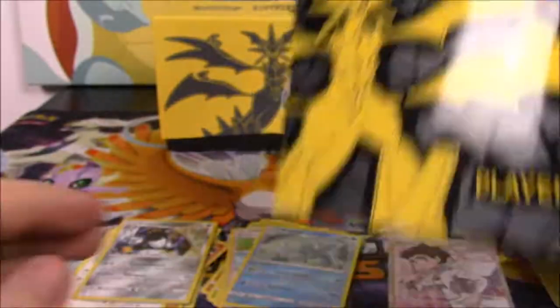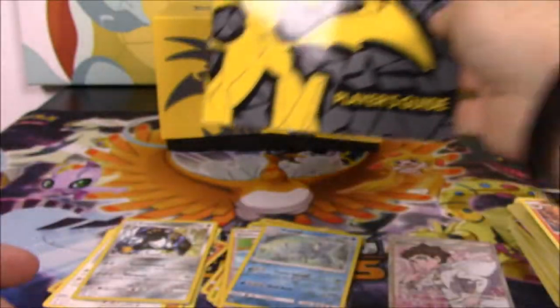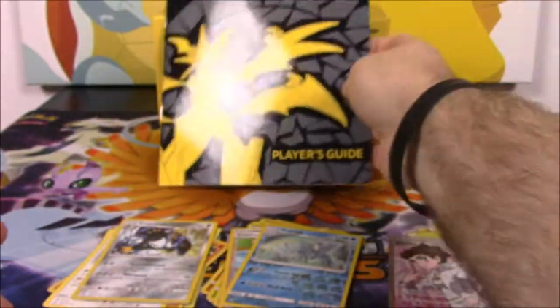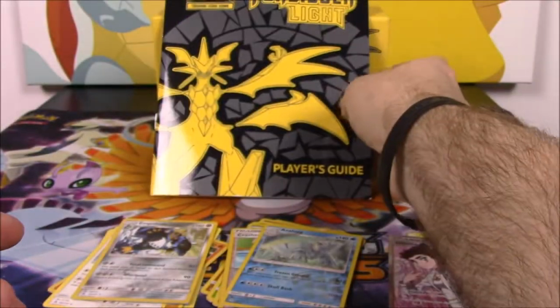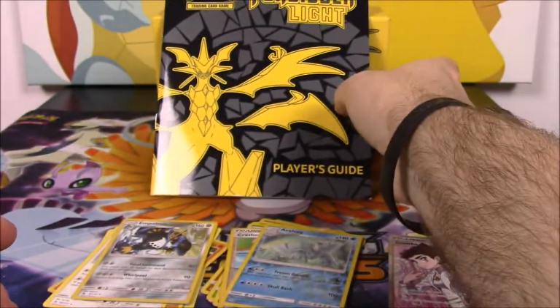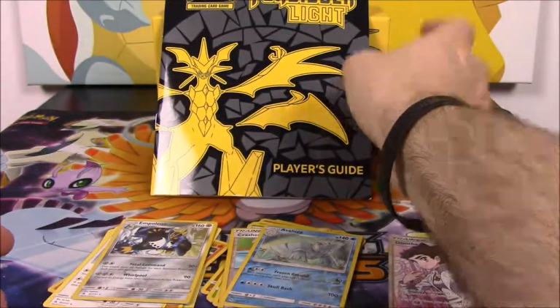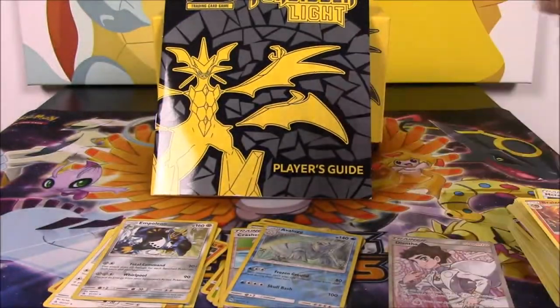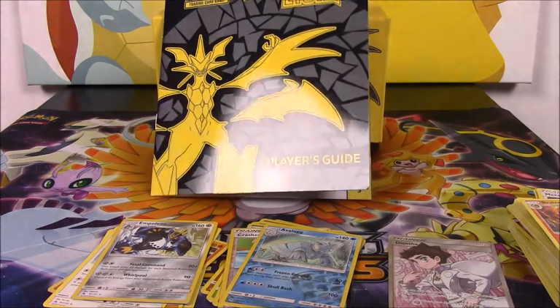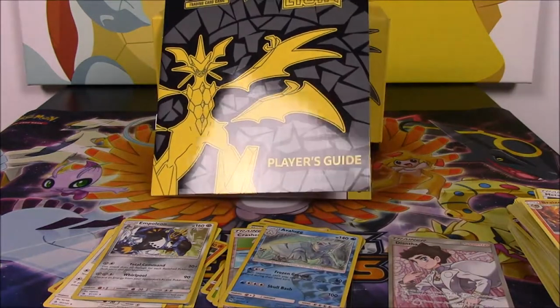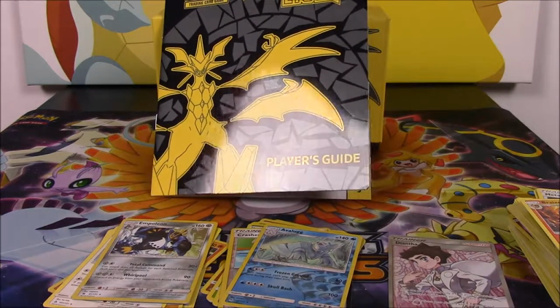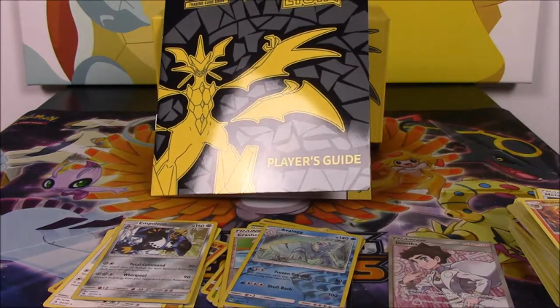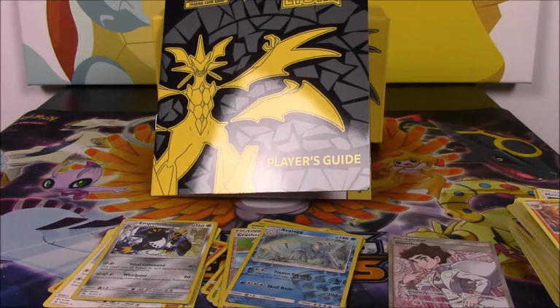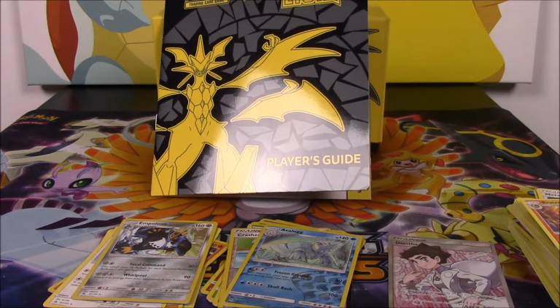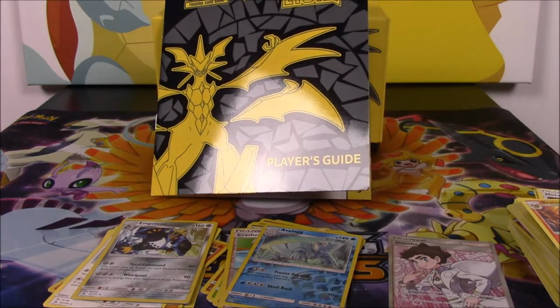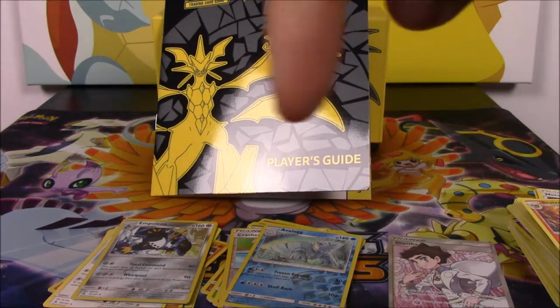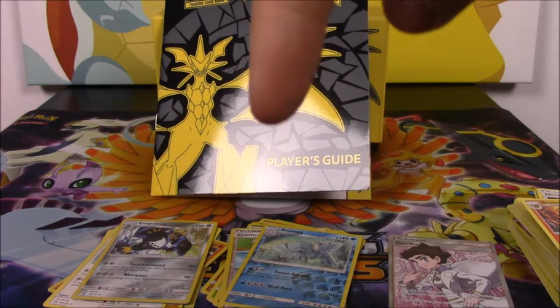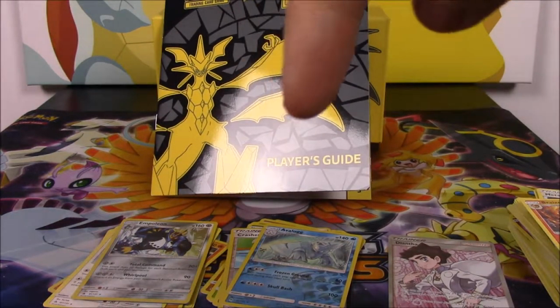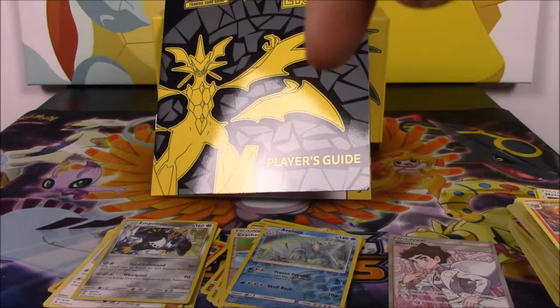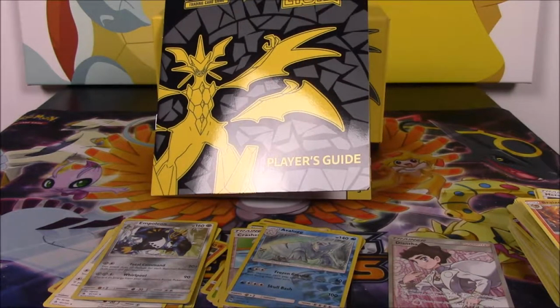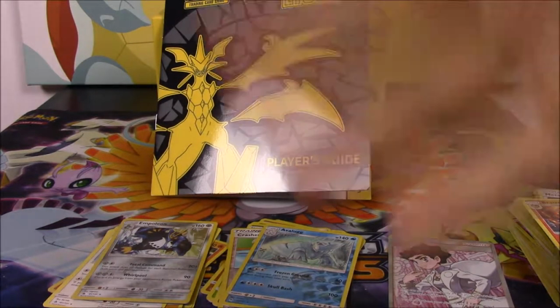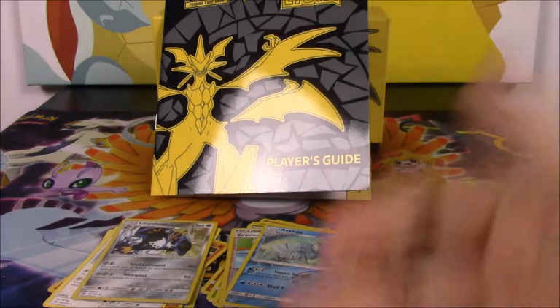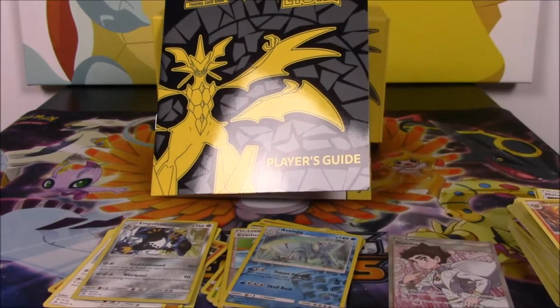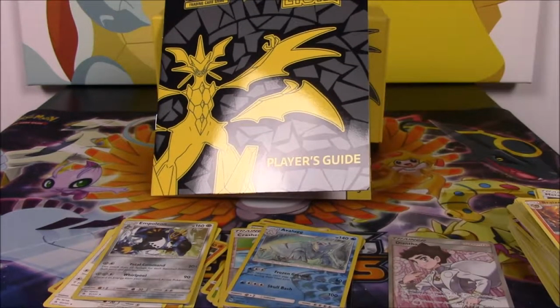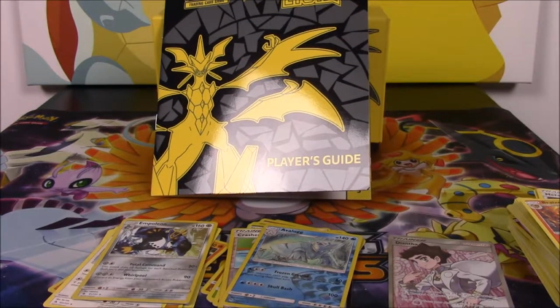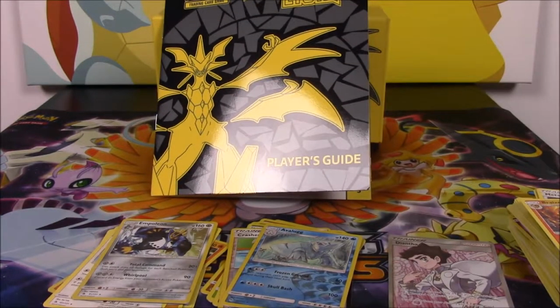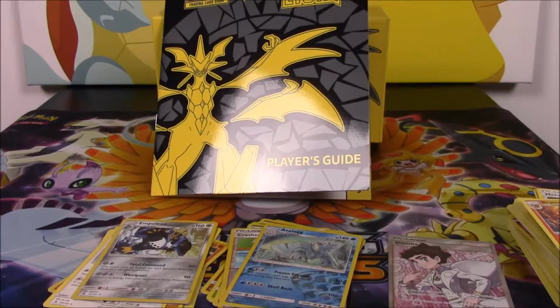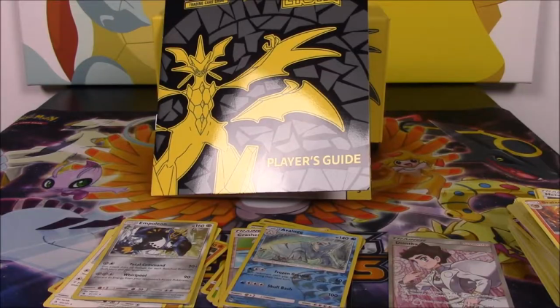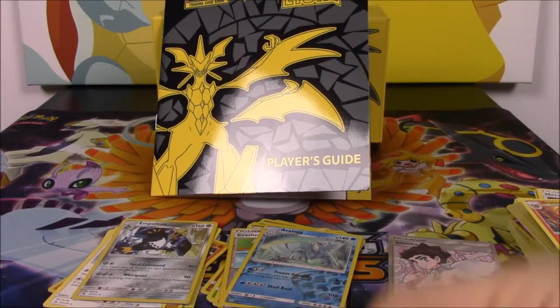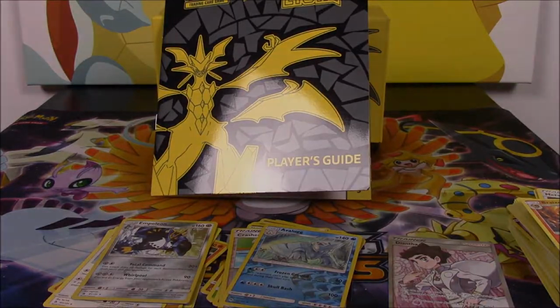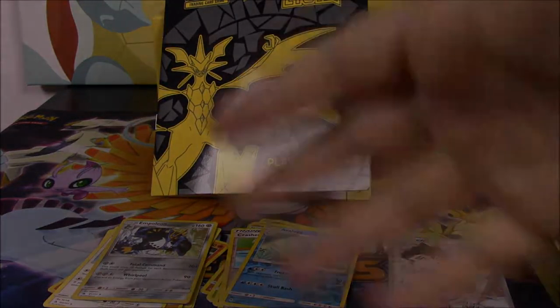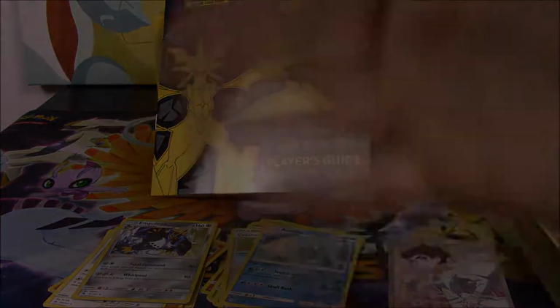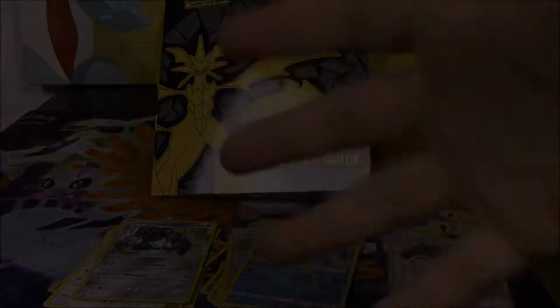So that's going to be it for this Elite Trainer Box opening. I hope you enjoyed this — if you did, let me know in the comments down below. Don't forget to subscribe to see more Pokemon card openings, and we'll see you next time.